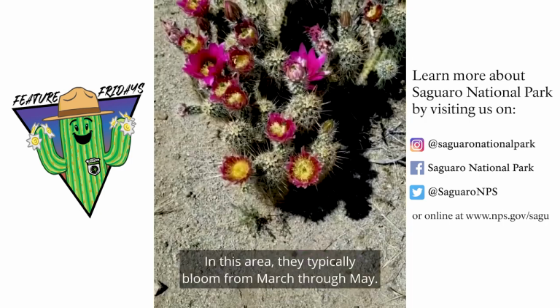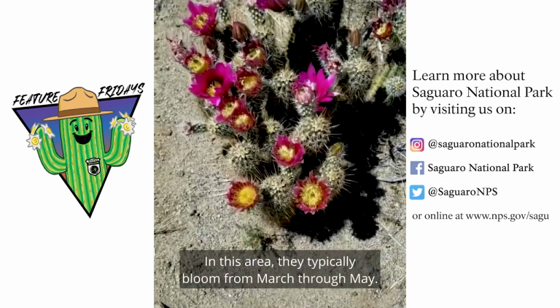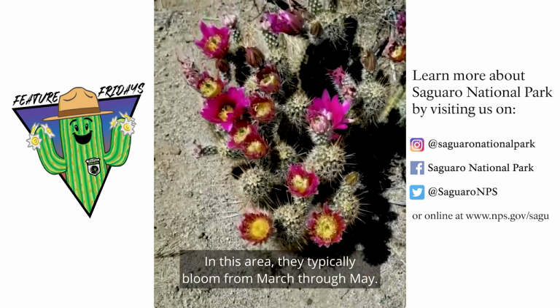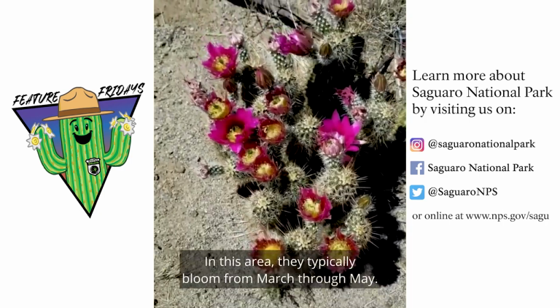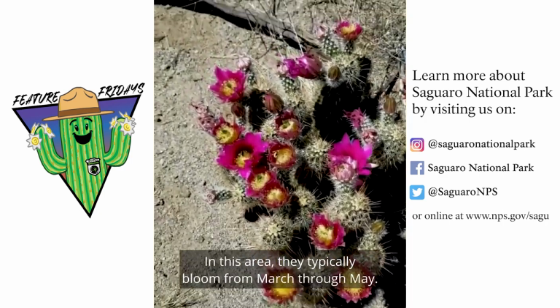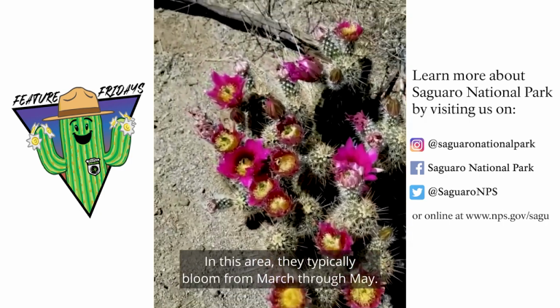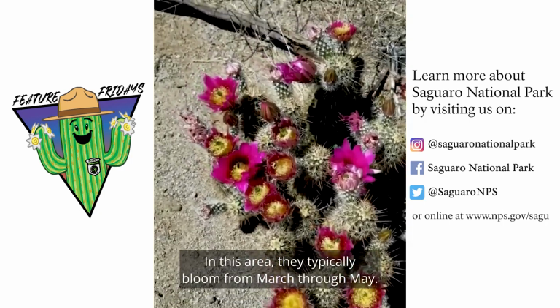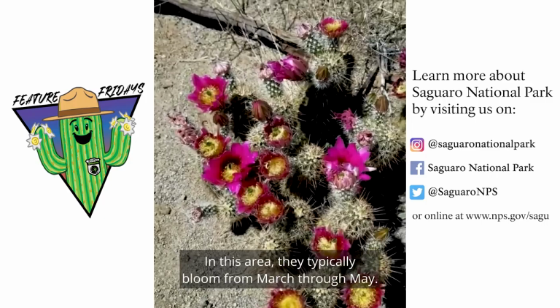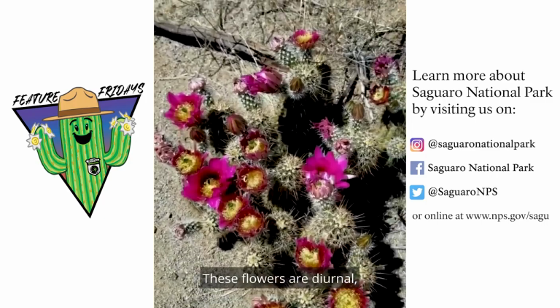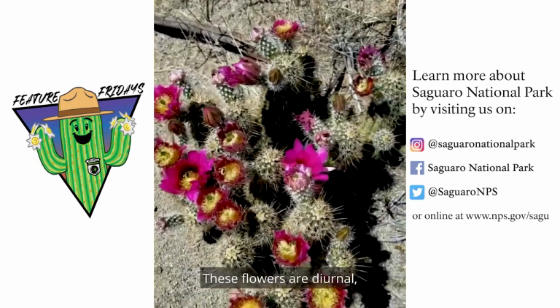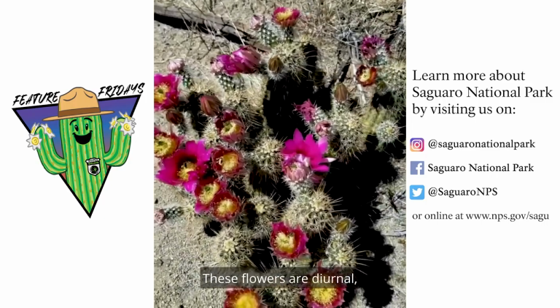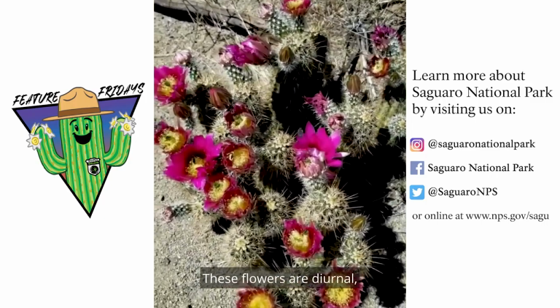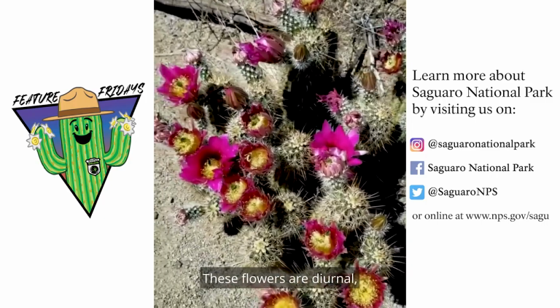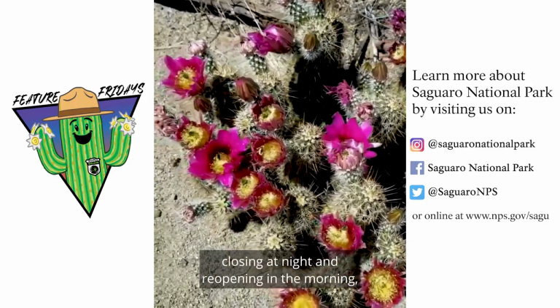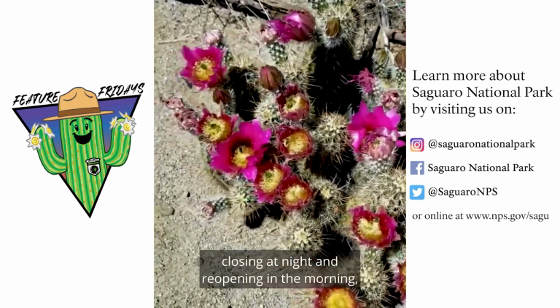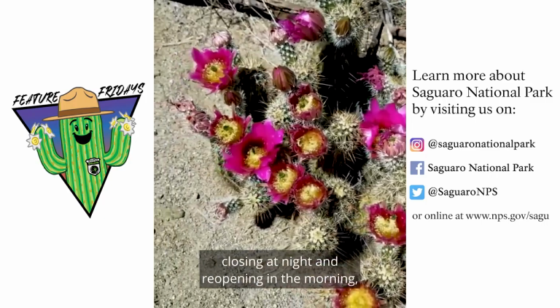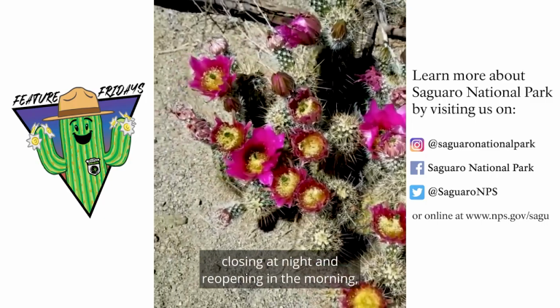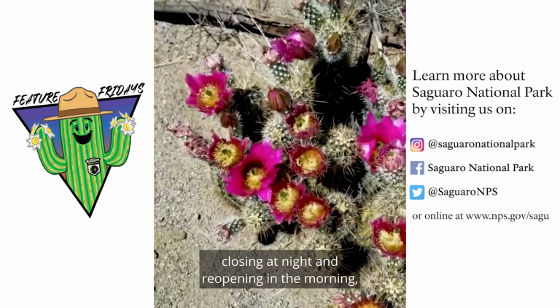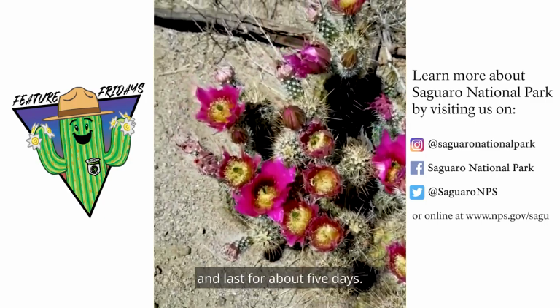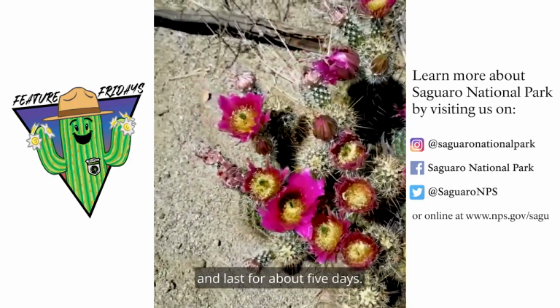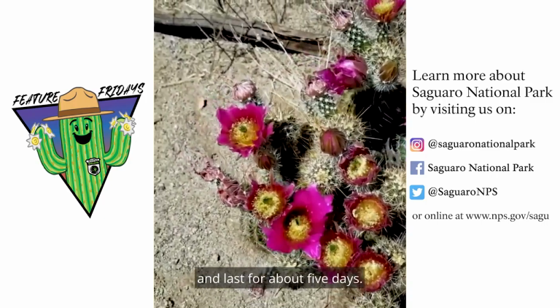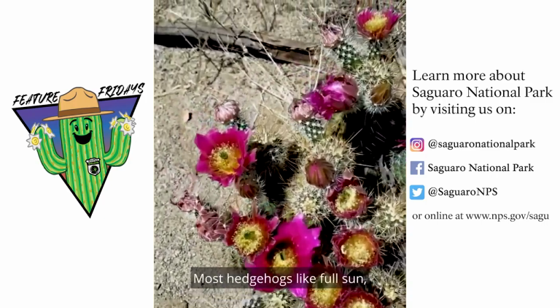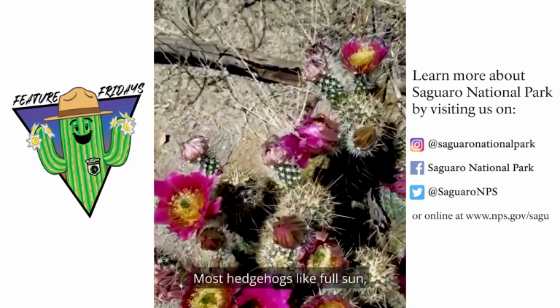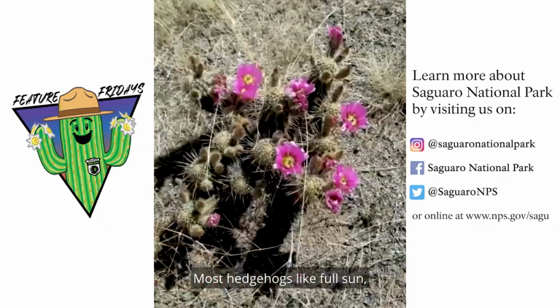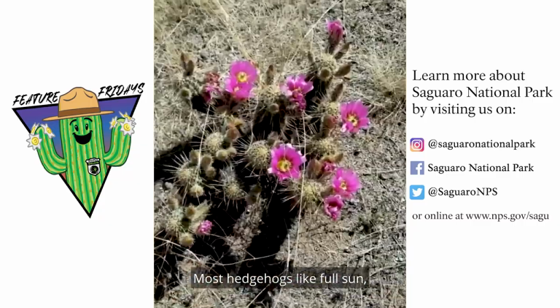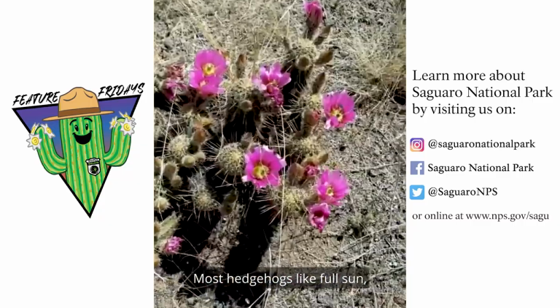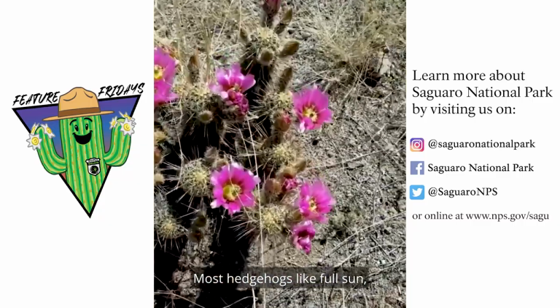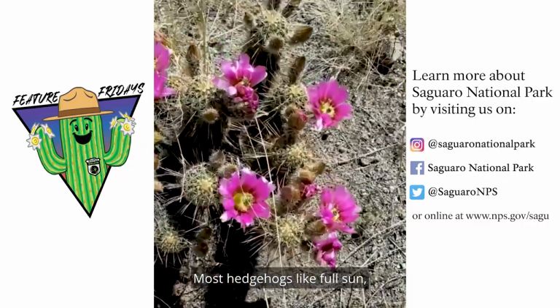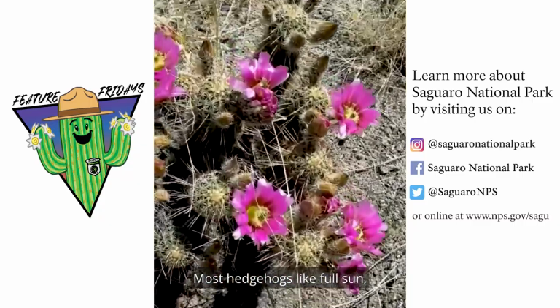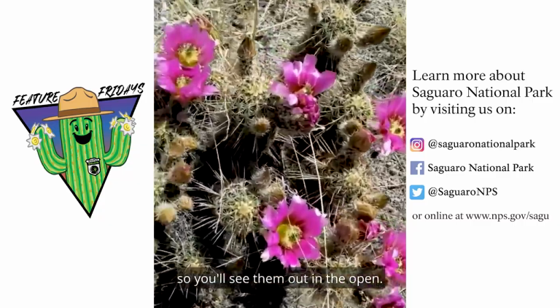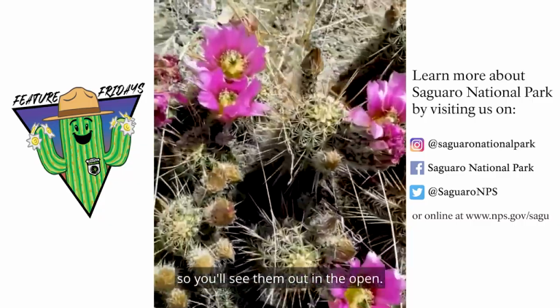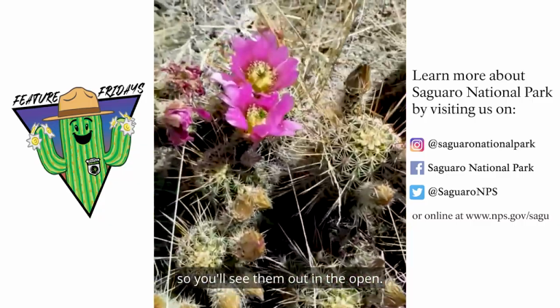In this area they typically bloom from March through May. These flowers are diurnal, closing at night, reopening in the morning, and last for about five days. Most hedgehogs like full sun so you'll see them out in the open.